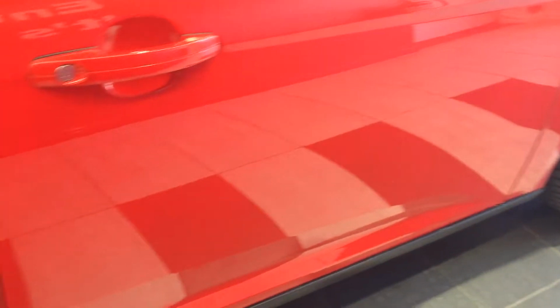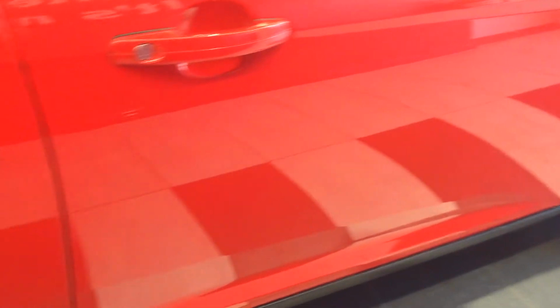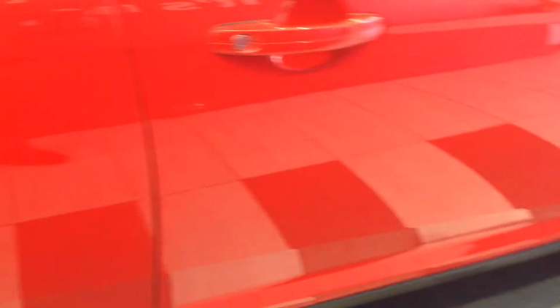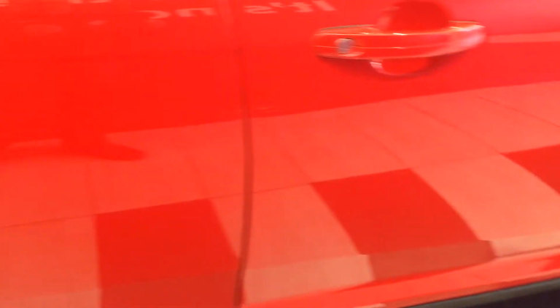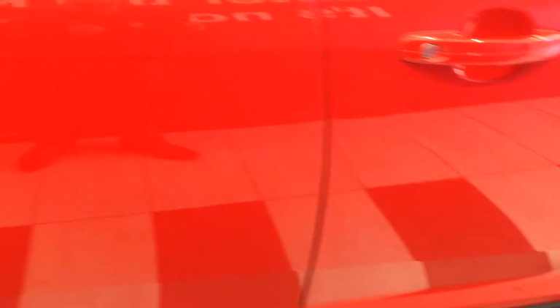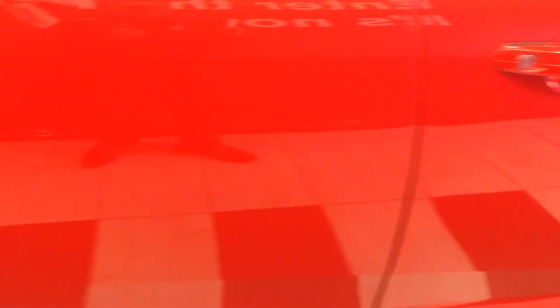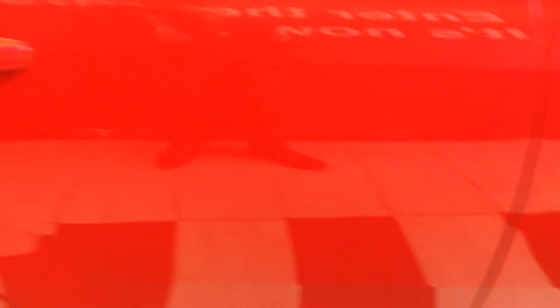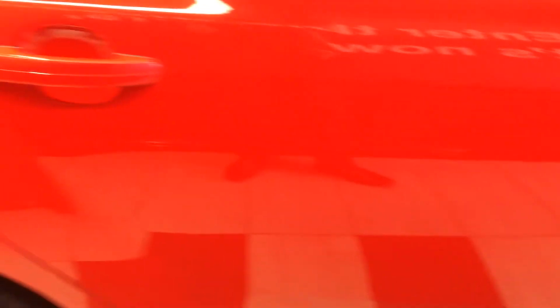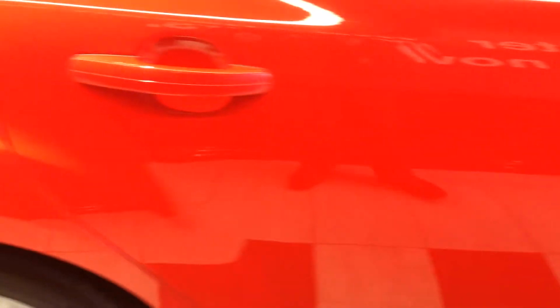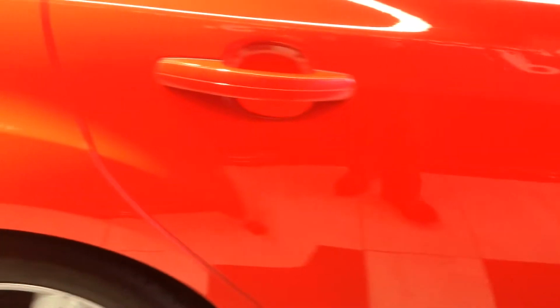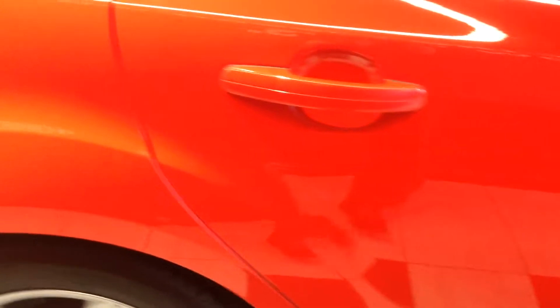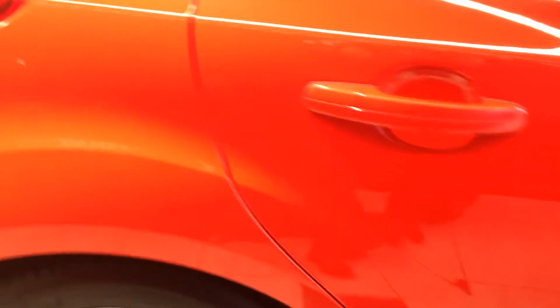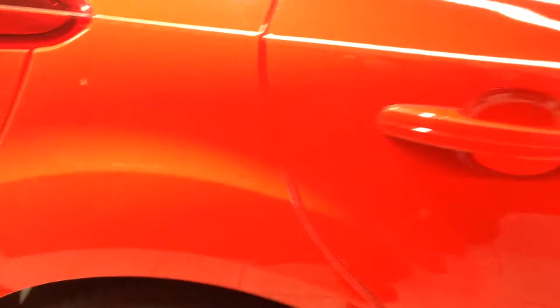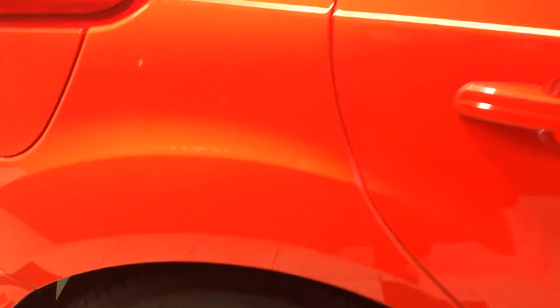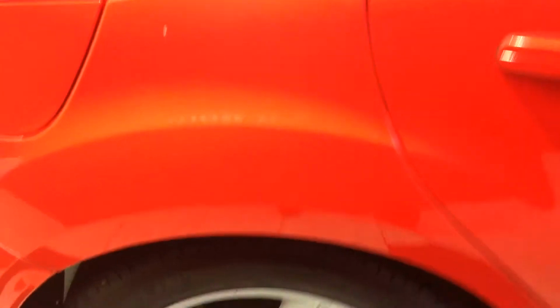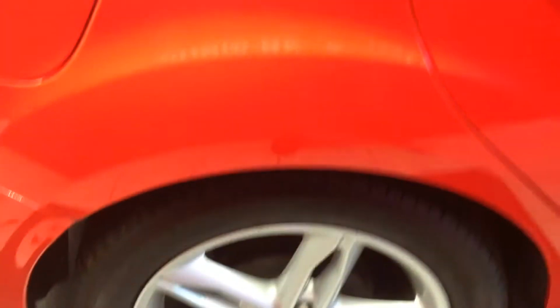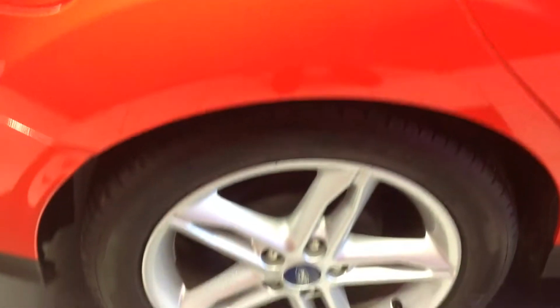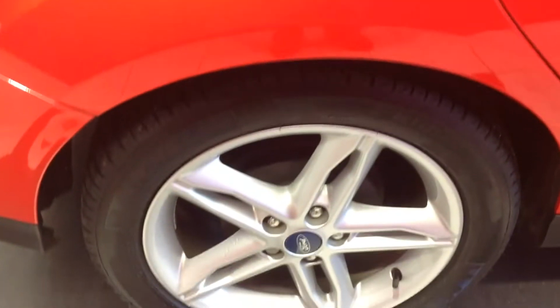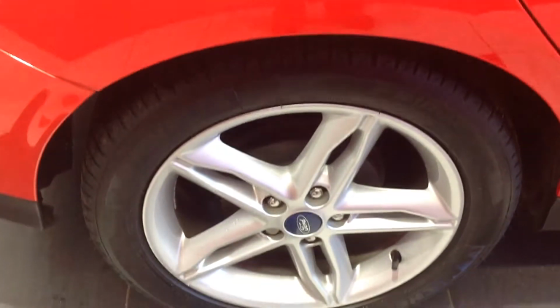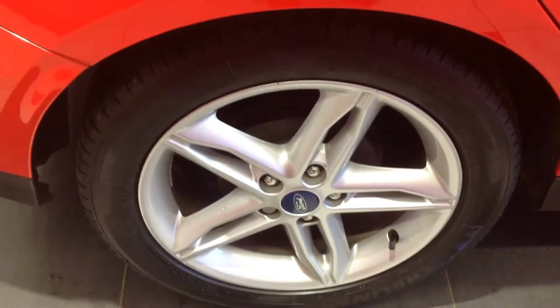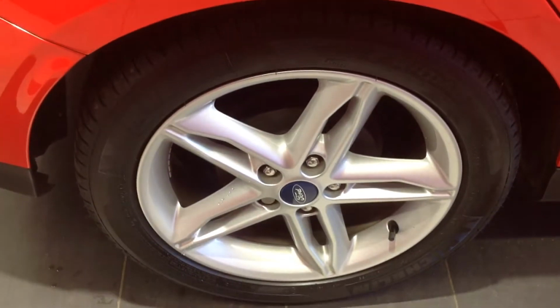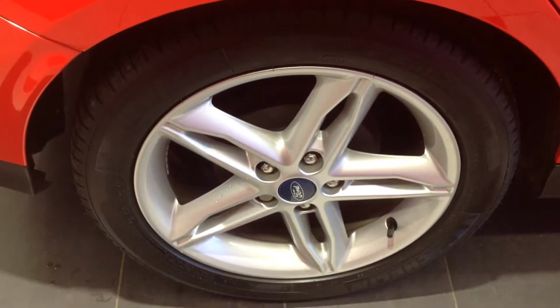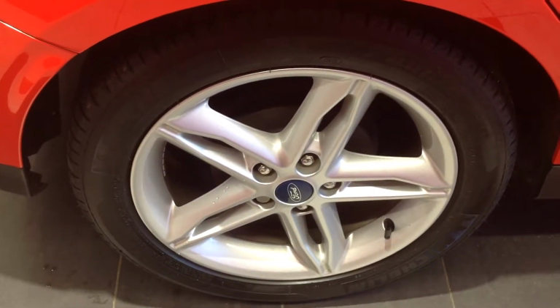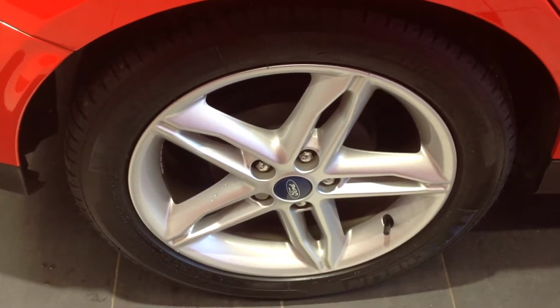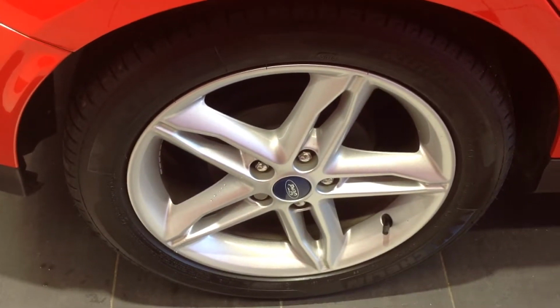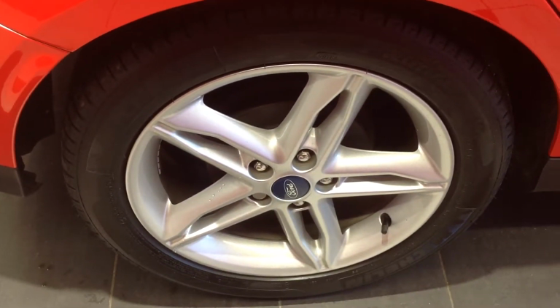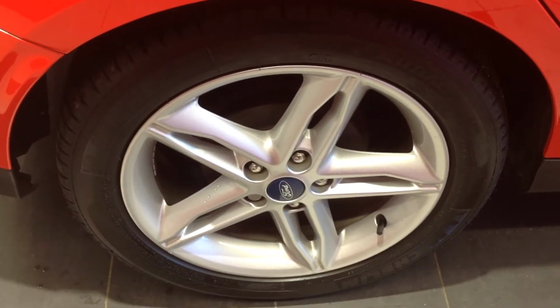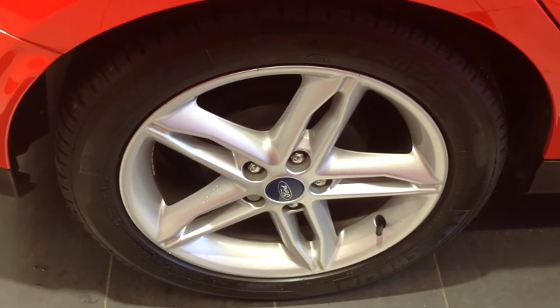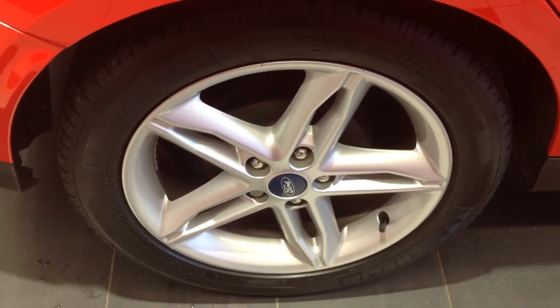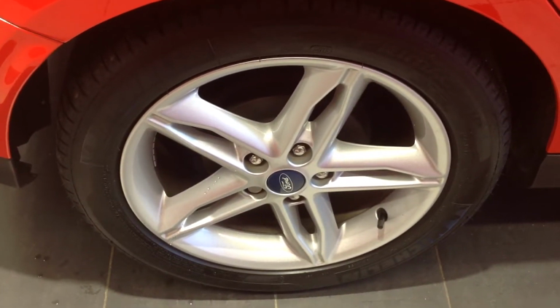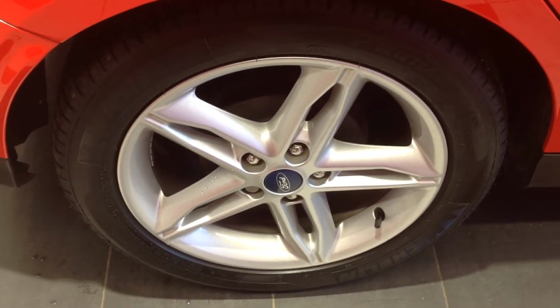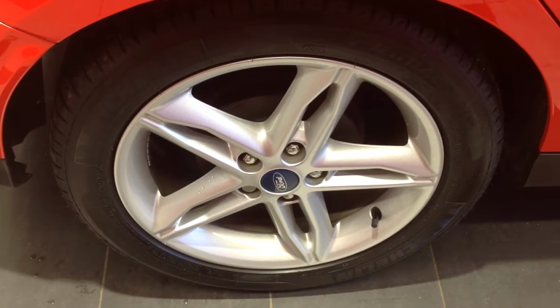Walking down now to the rear, the offside rear wheel and tyre in very good condition with no curbing or flaking.